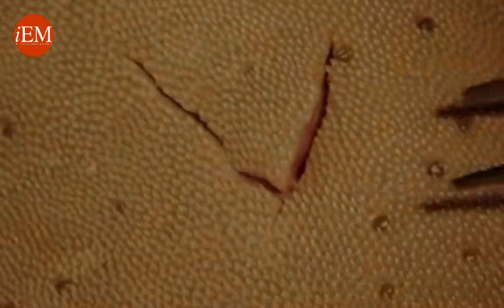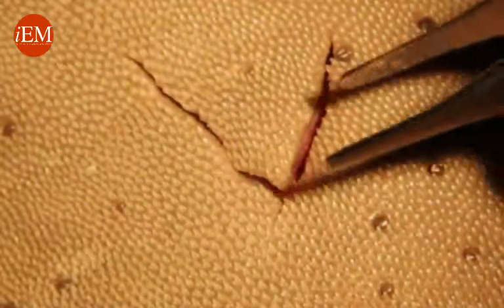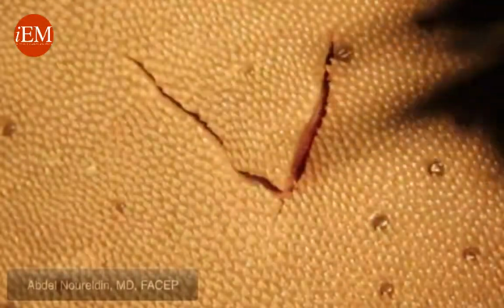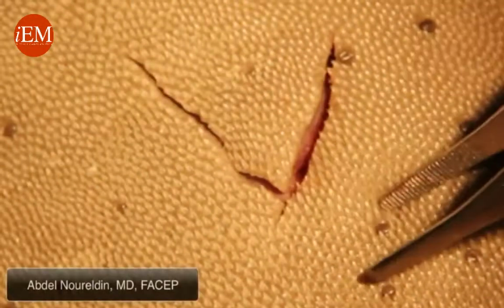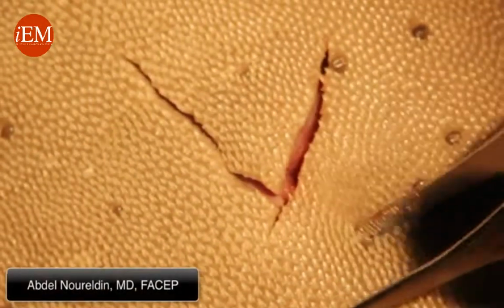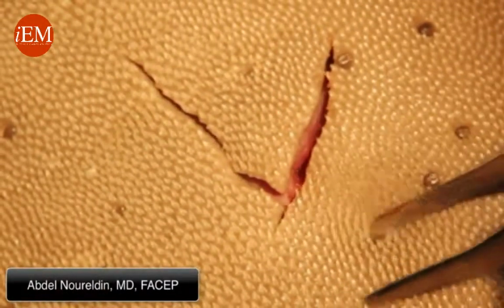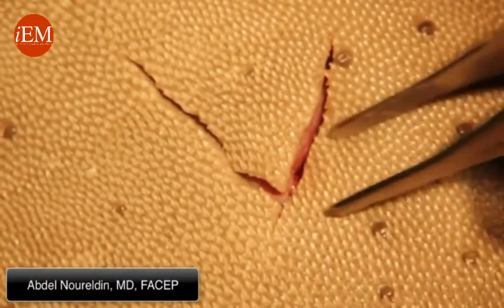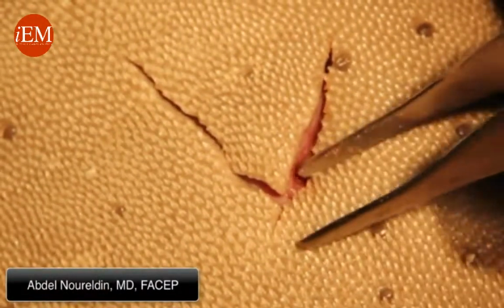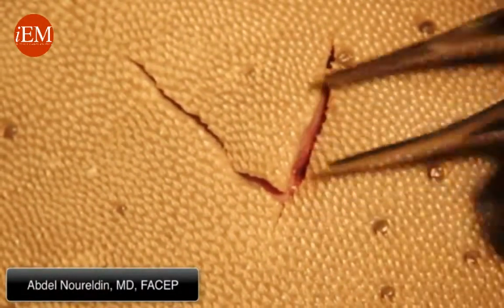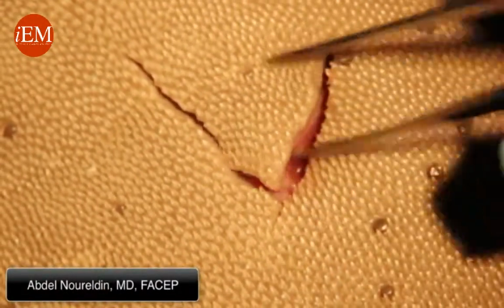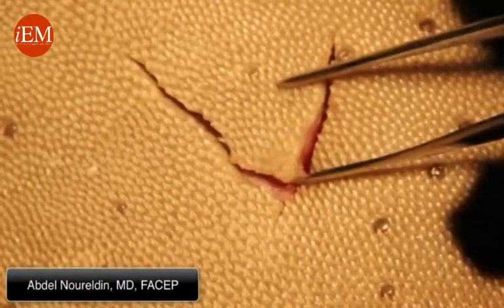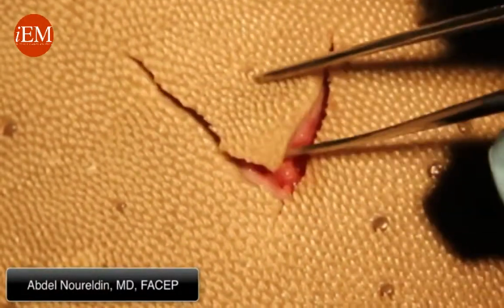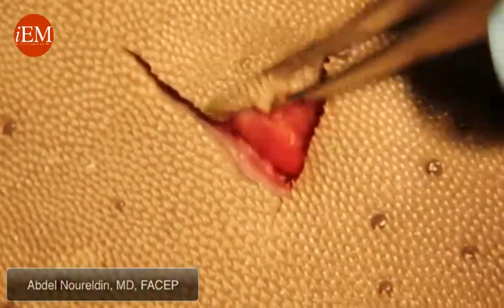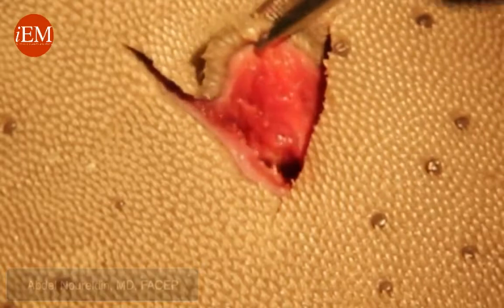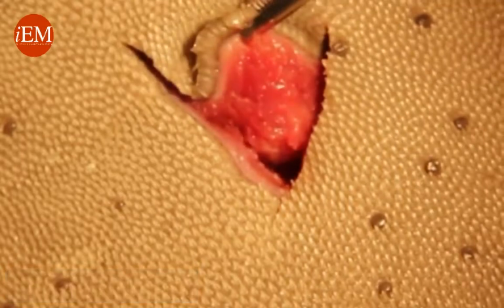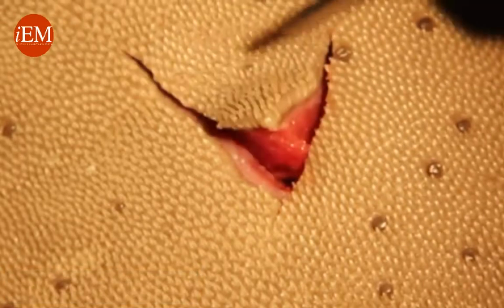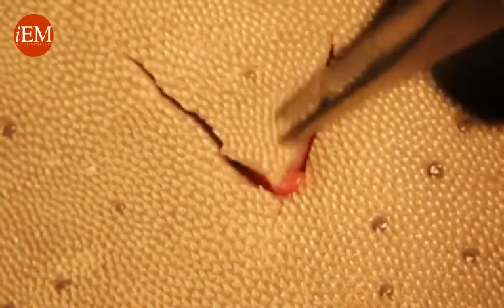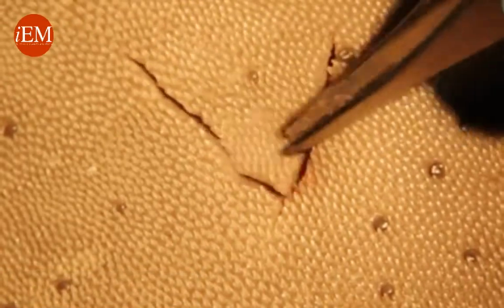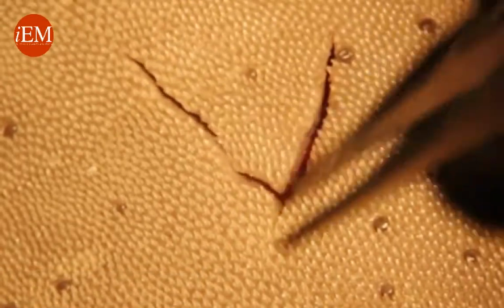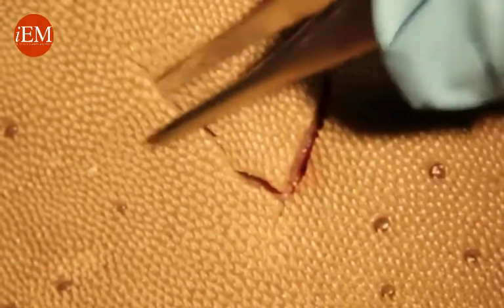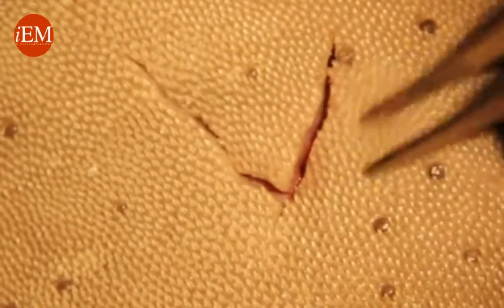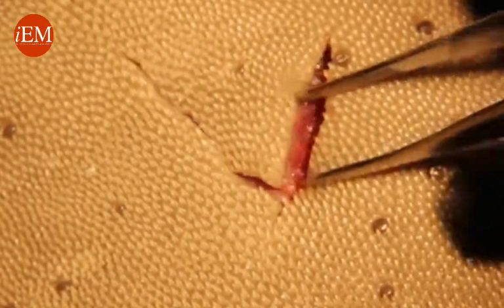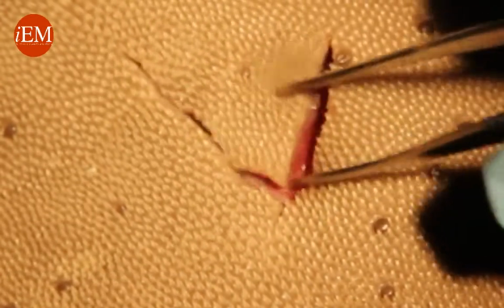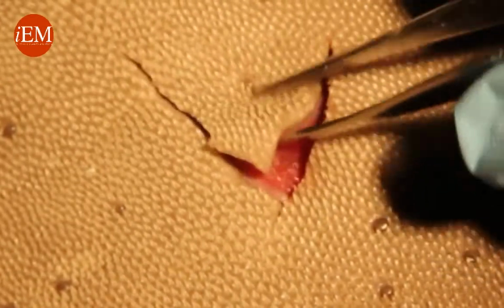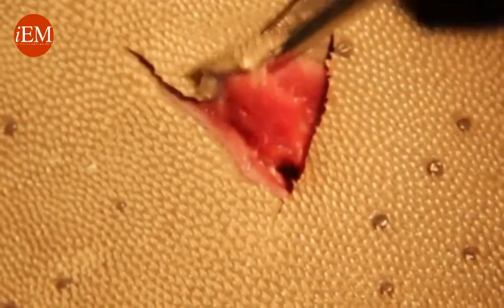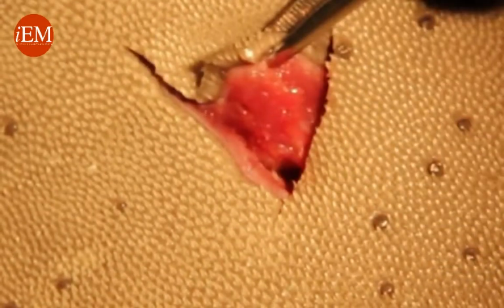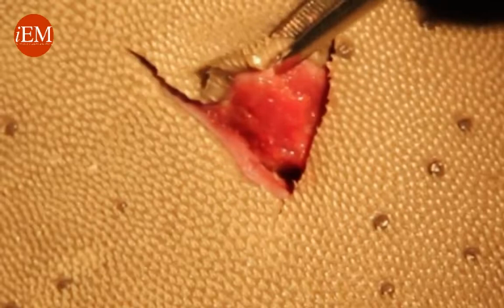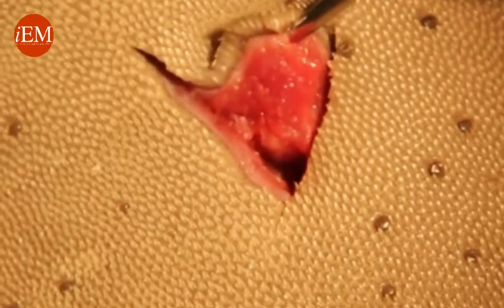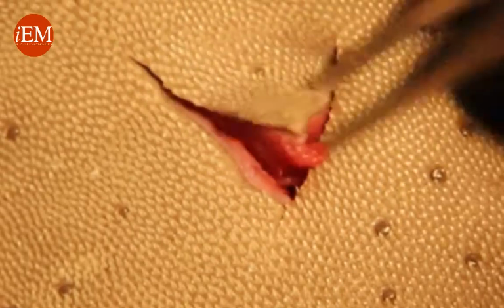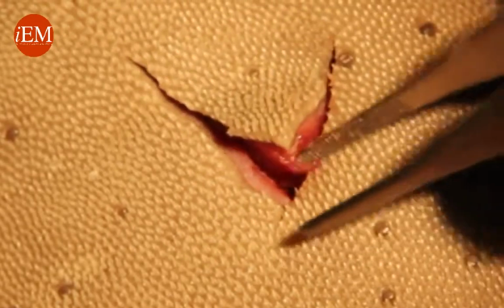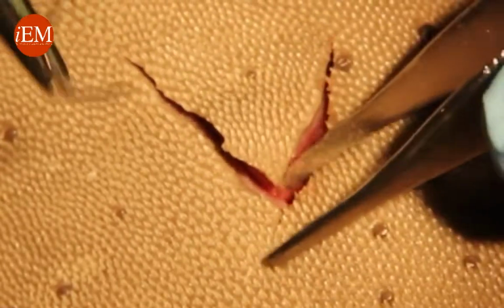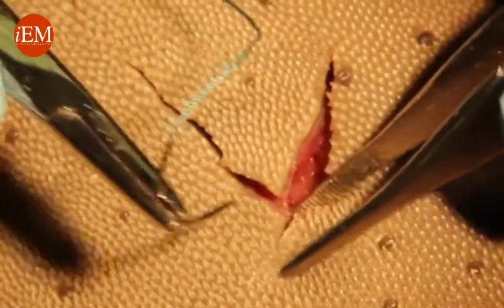Now we're going to show you how to put in a corner stitch. You see this is a corner — a triangle laceration that we're going to need to put a stitch through the corner. We start from the top.